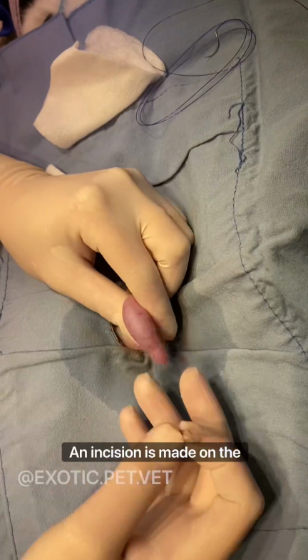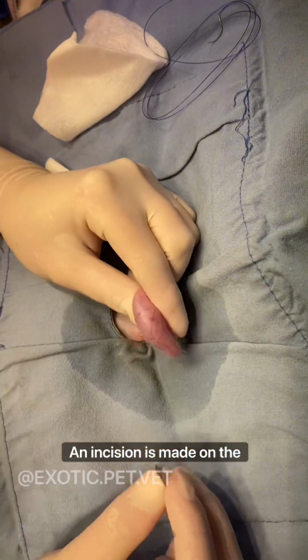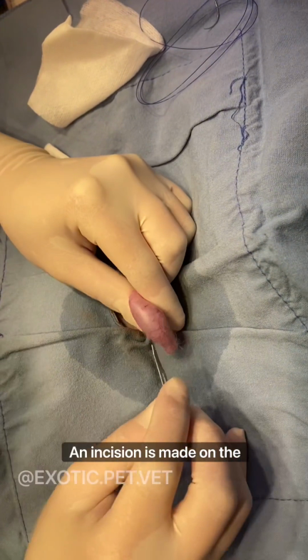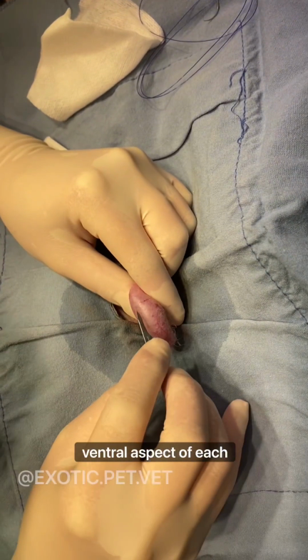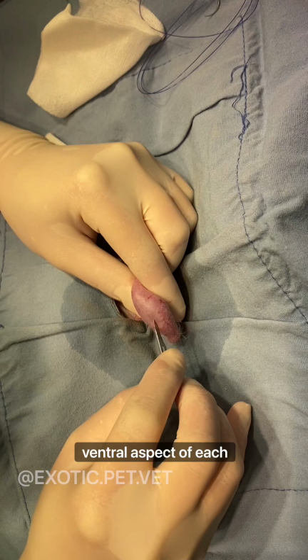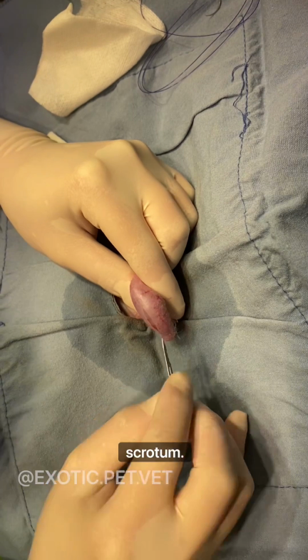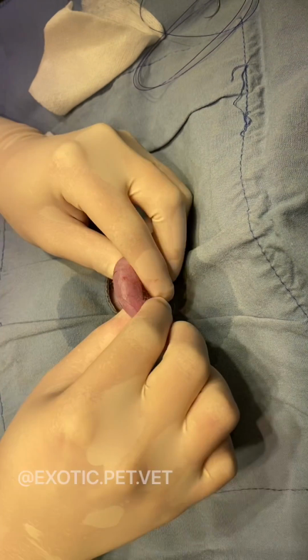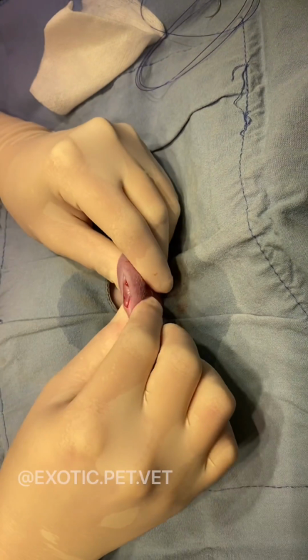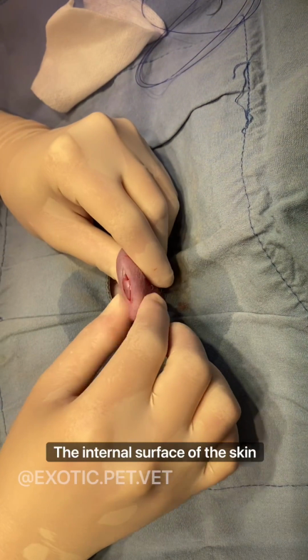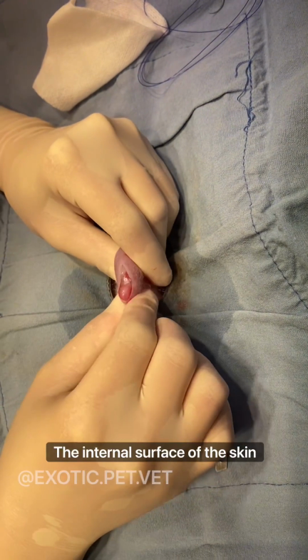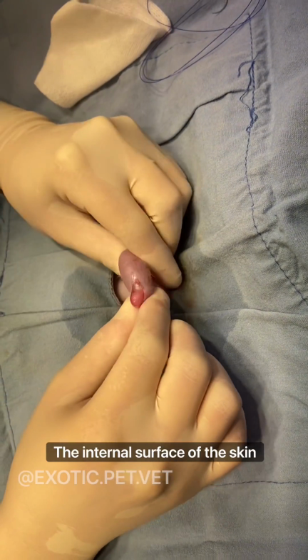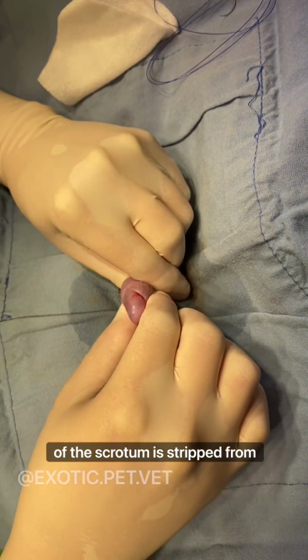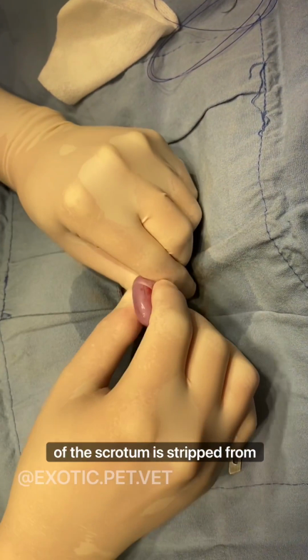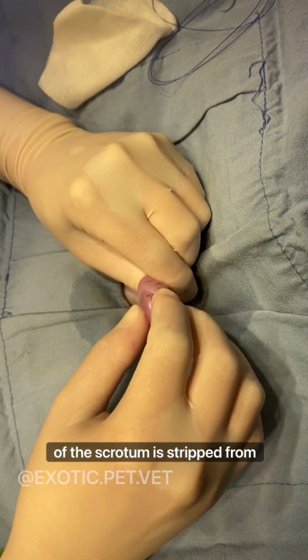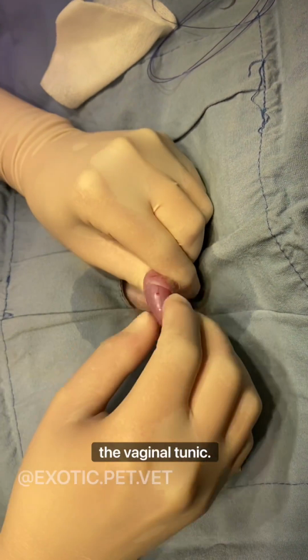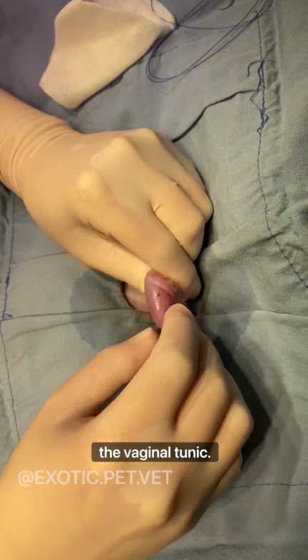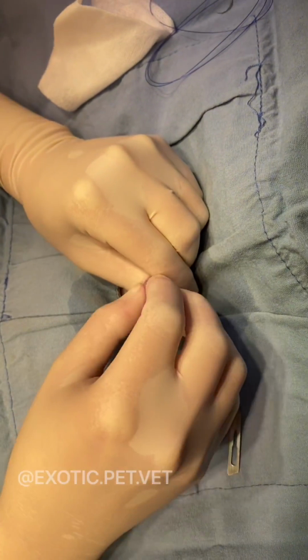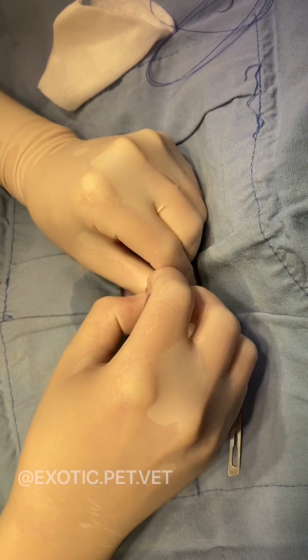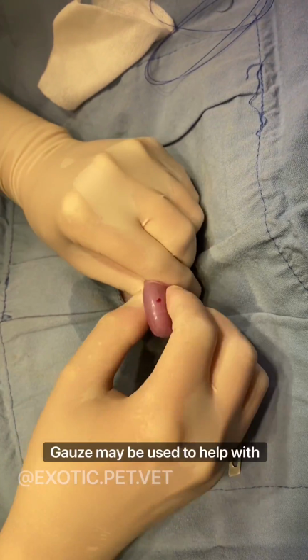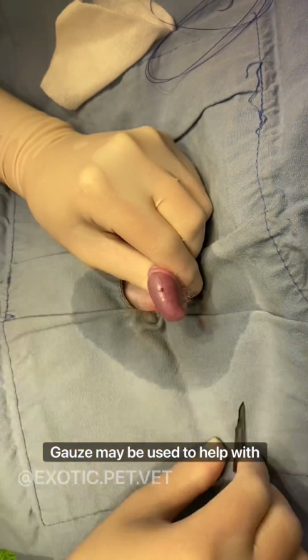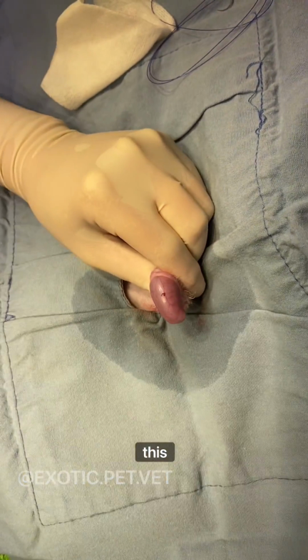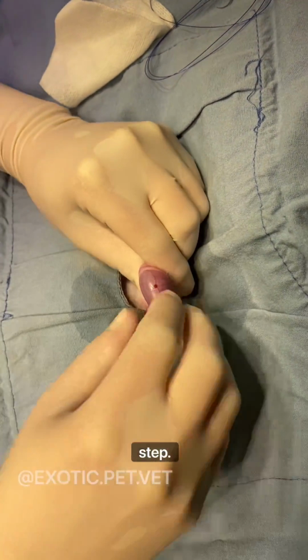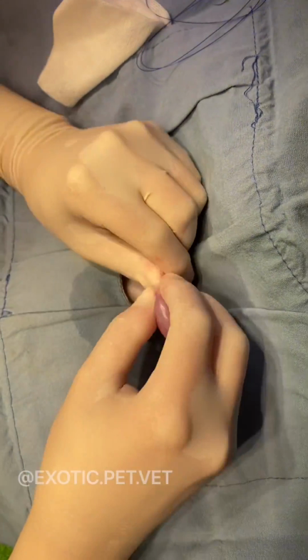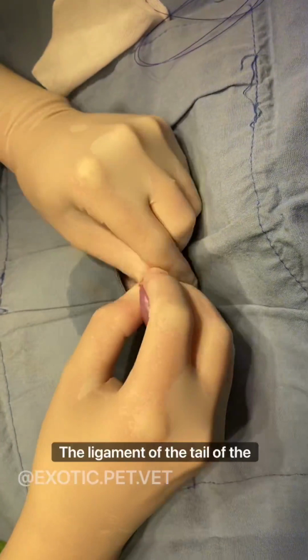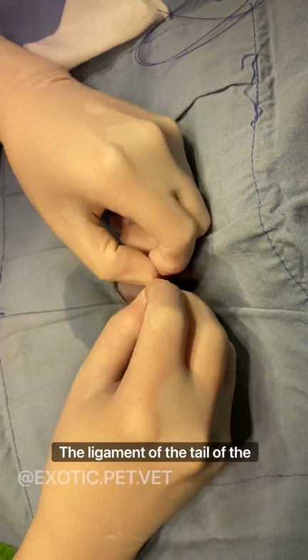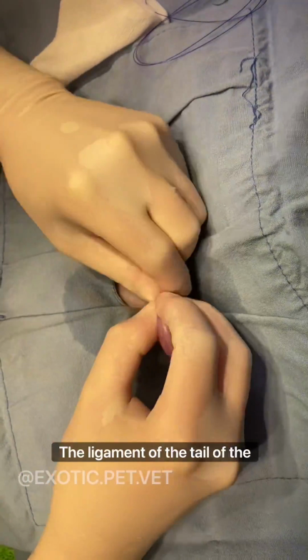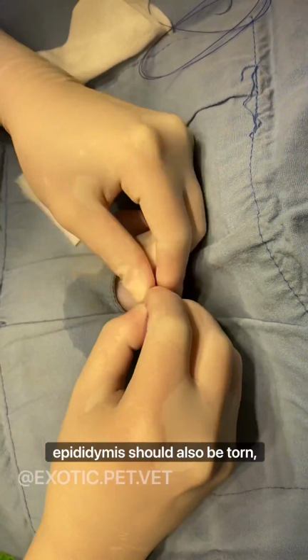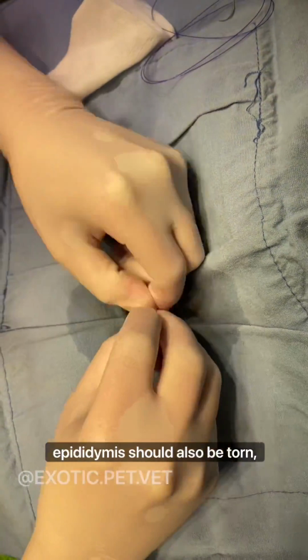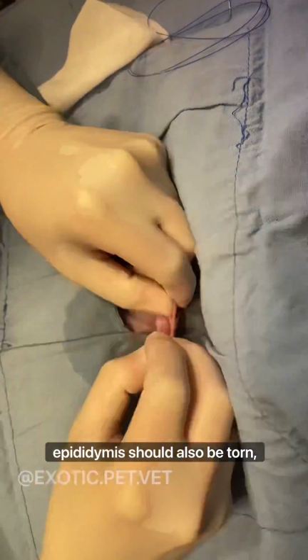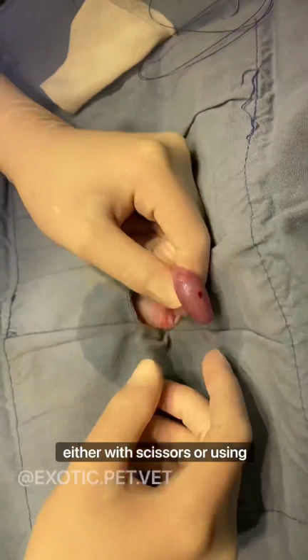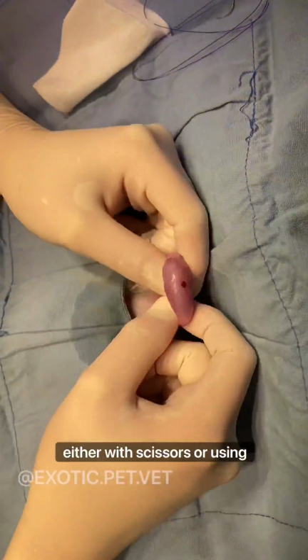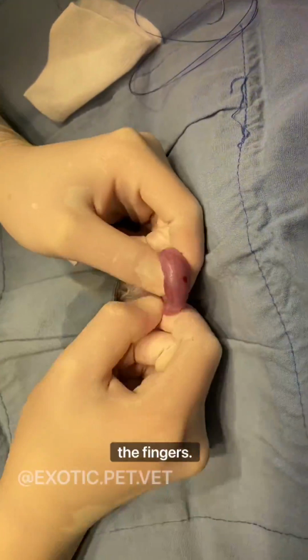An incision is made on the ventral aspect of each scrotum. The internal surface of the skin of the scrotum is stripped from the vaginal tunic. Gauze may be used to help with this step. The ligament of the tail of the epididymis should also be torn either with scissors or using fingers.